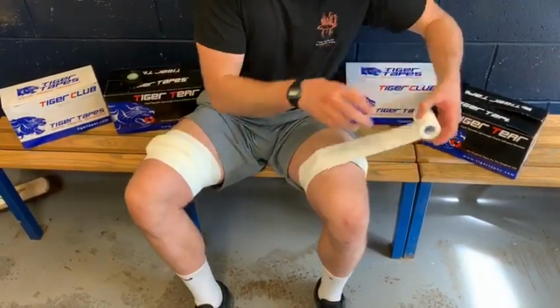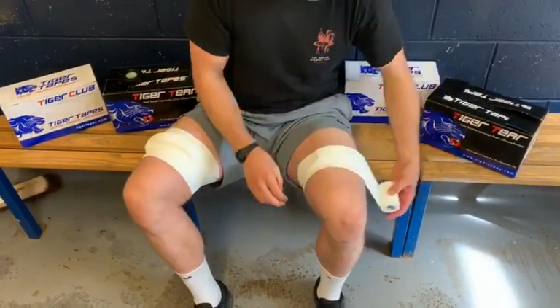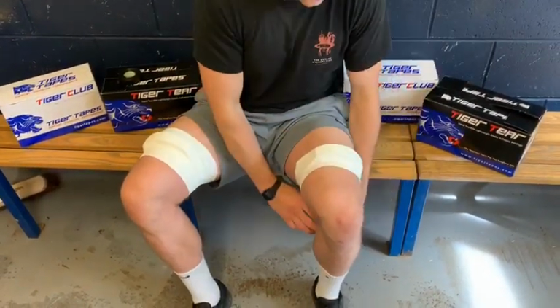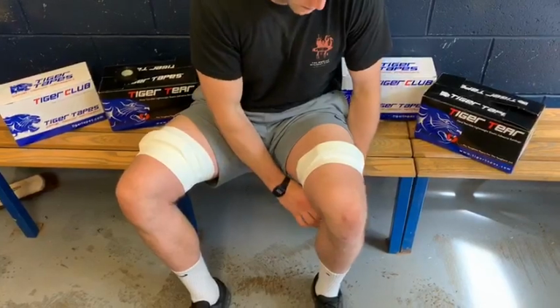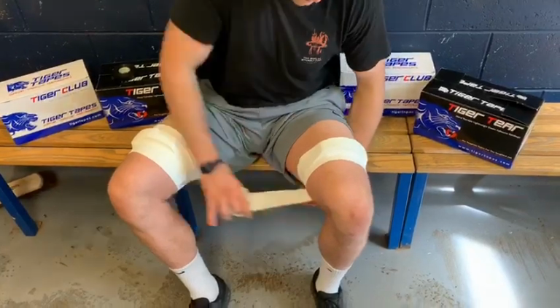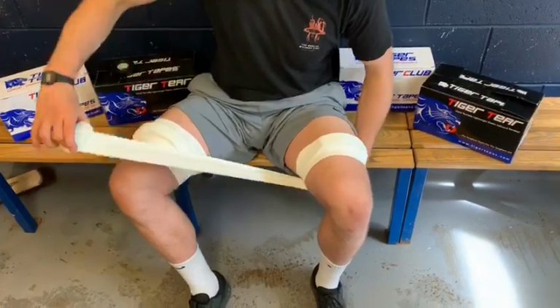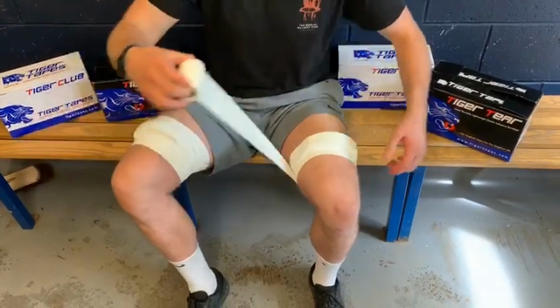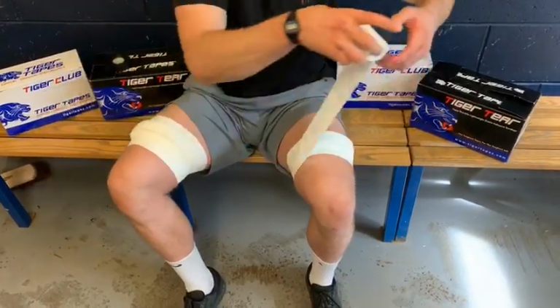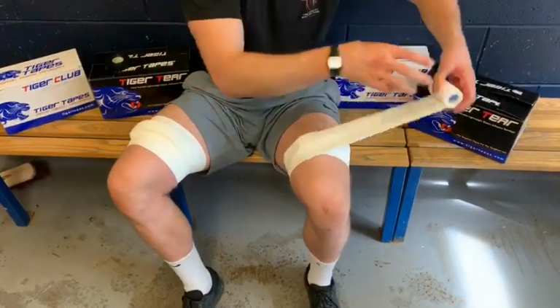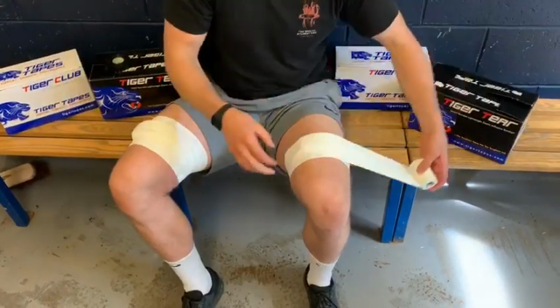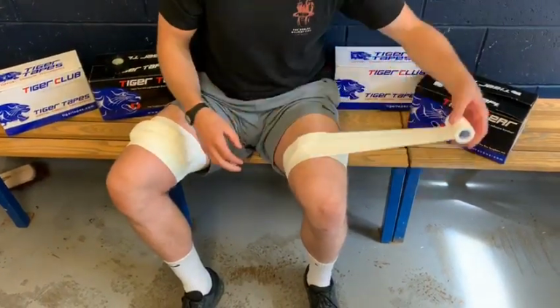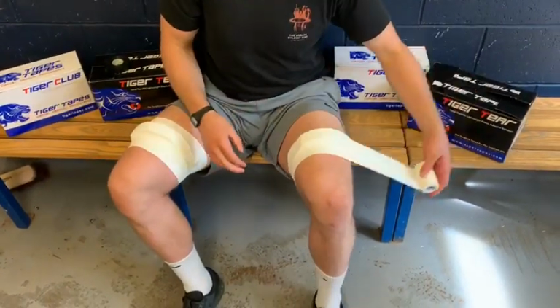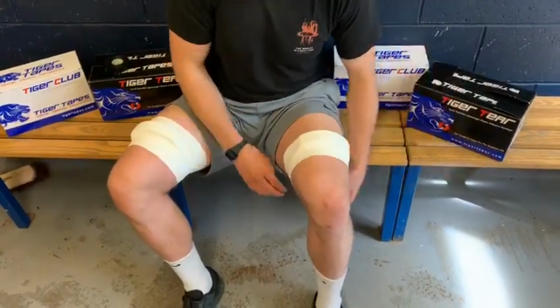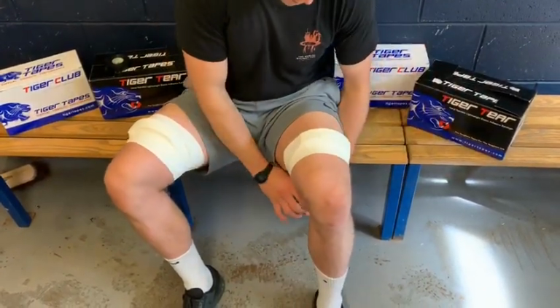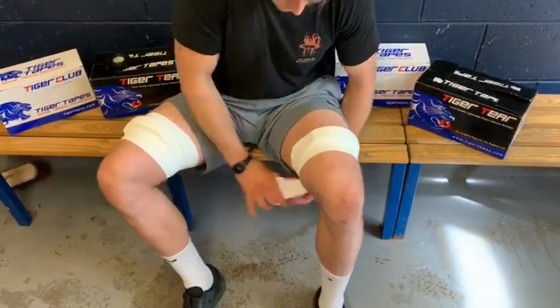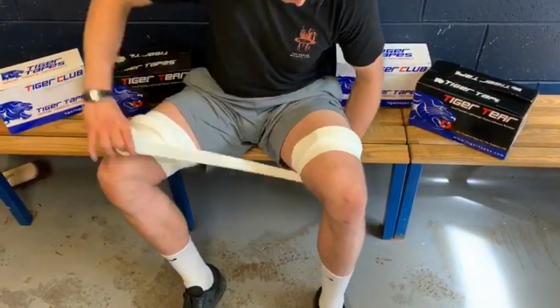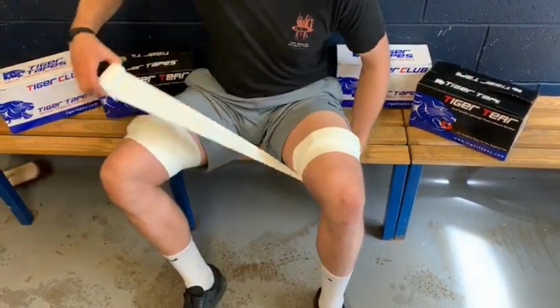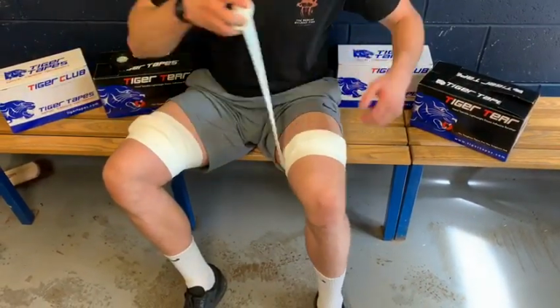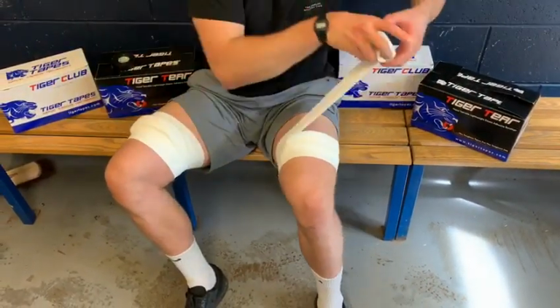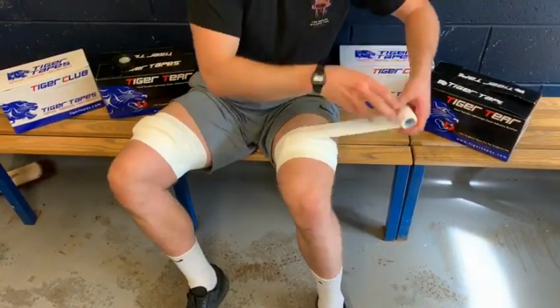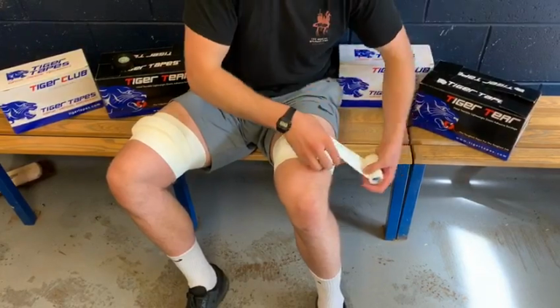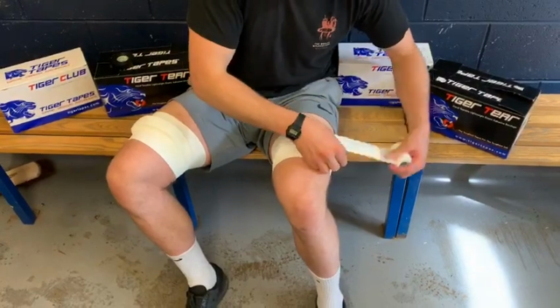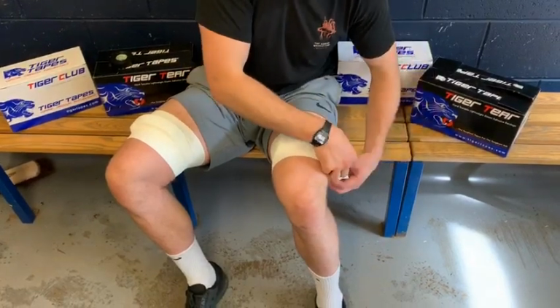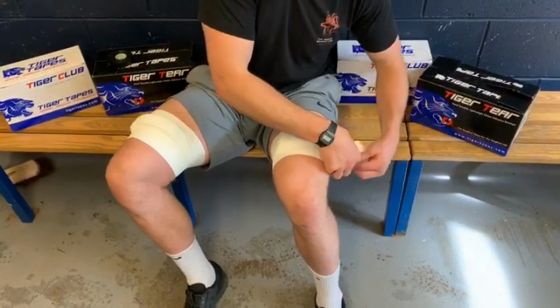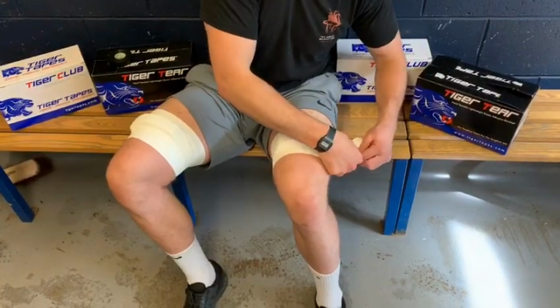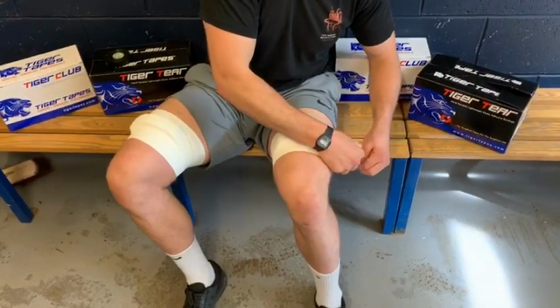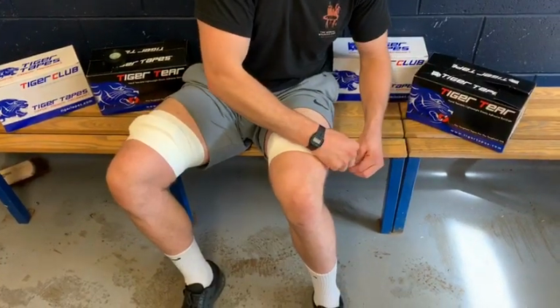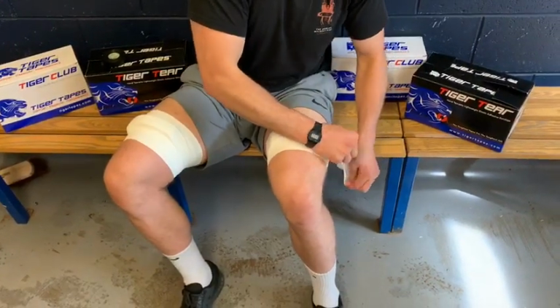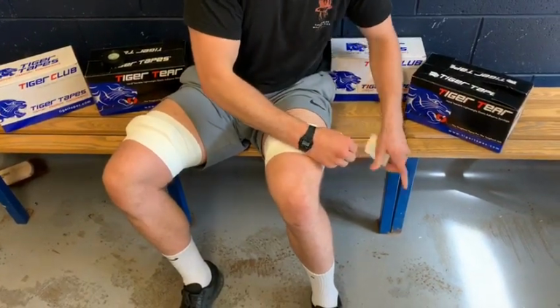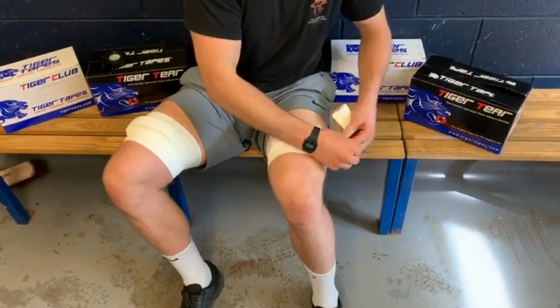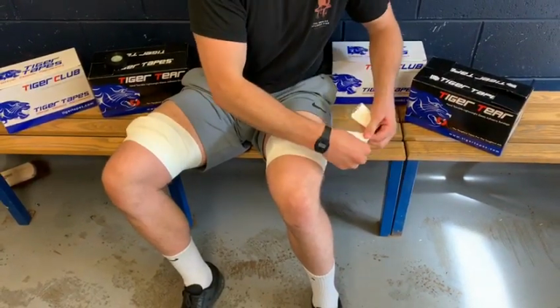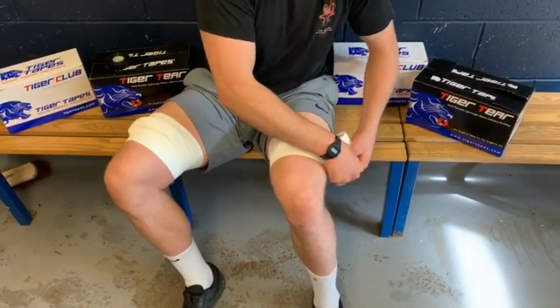I'm going to go around the leg once, twice, a third time, before ripping it again on the outside.